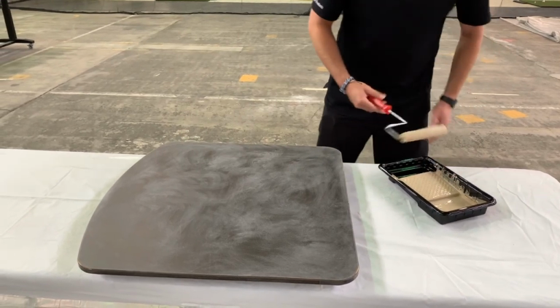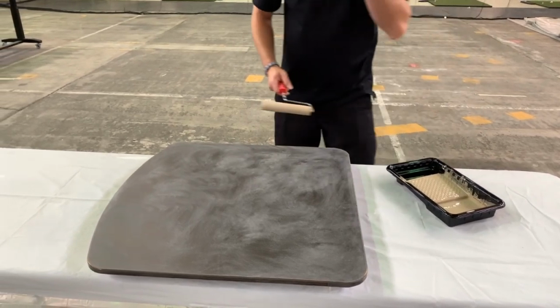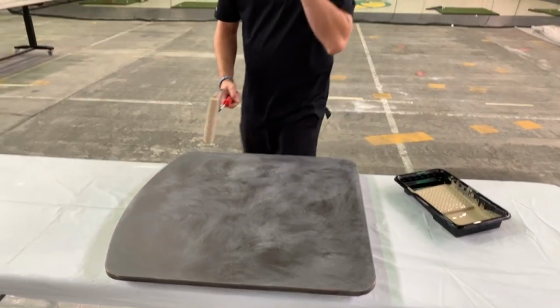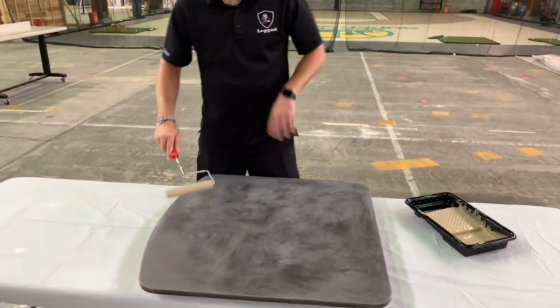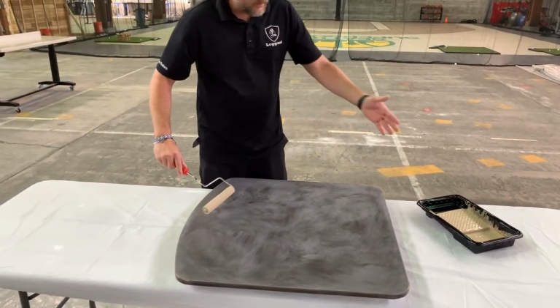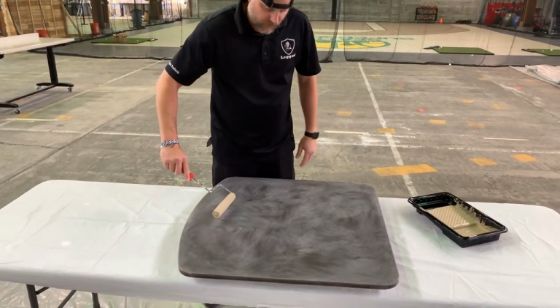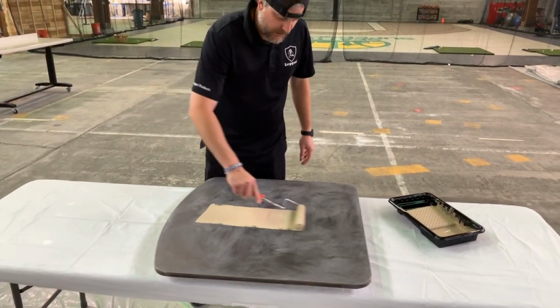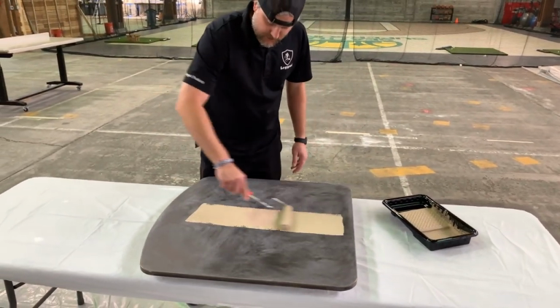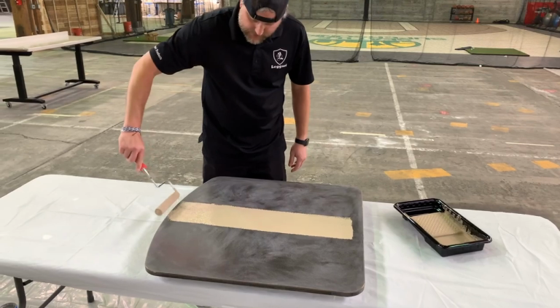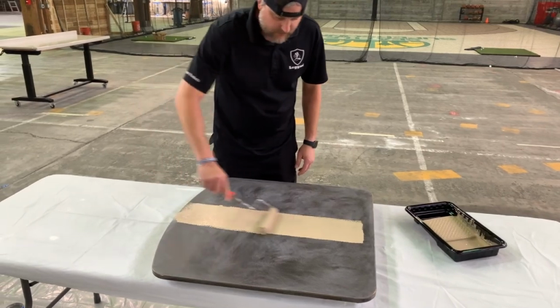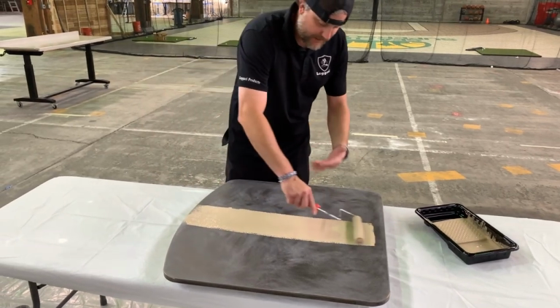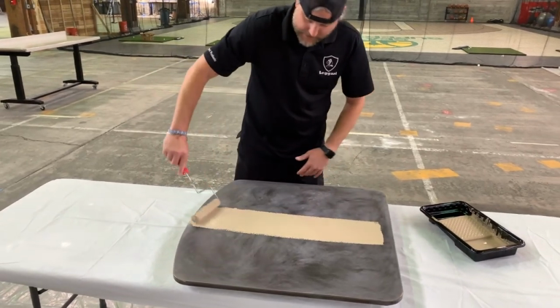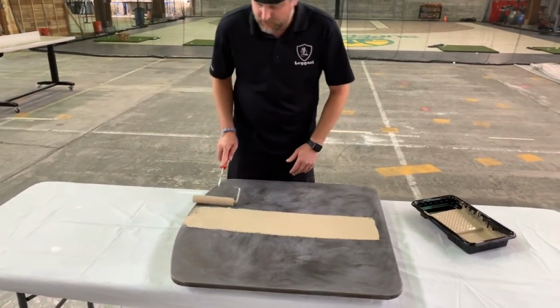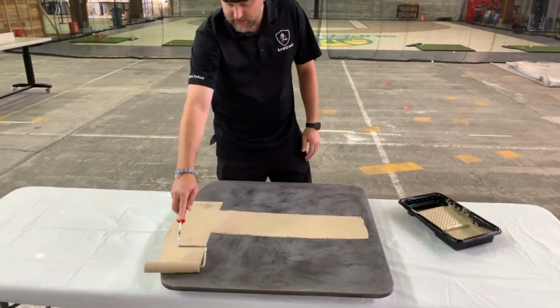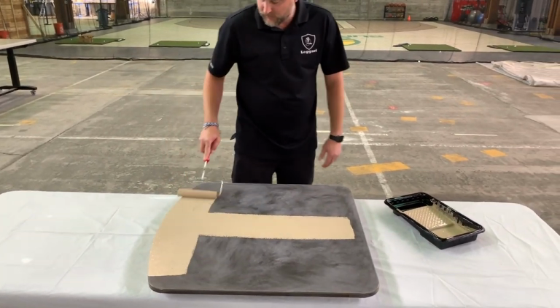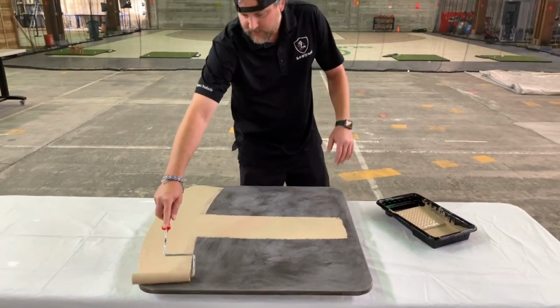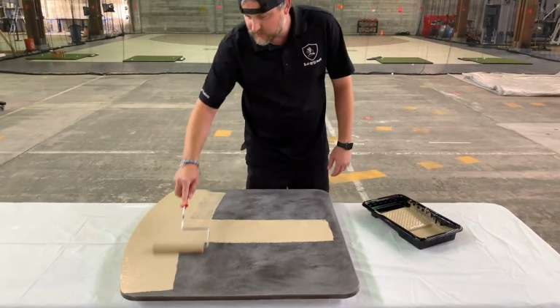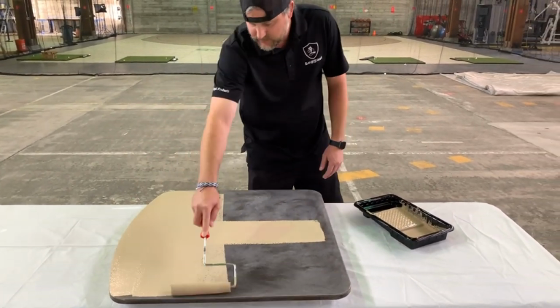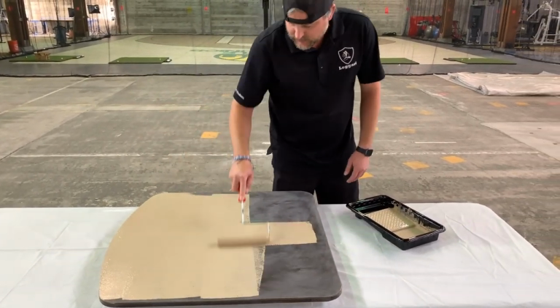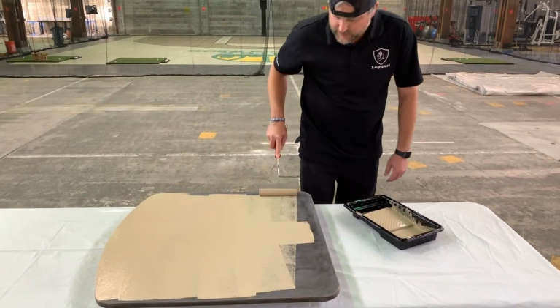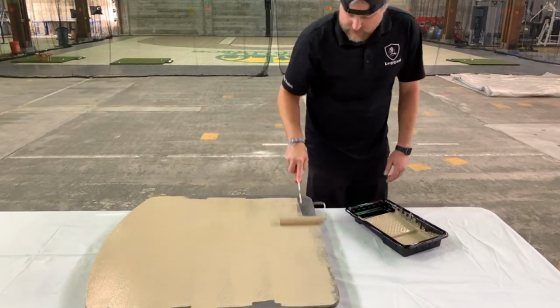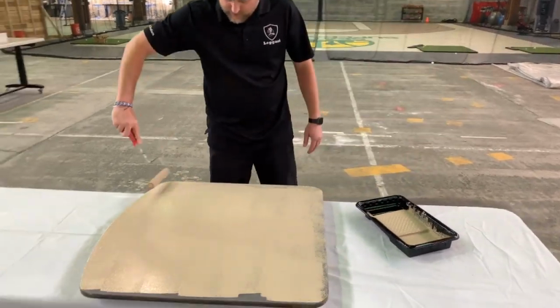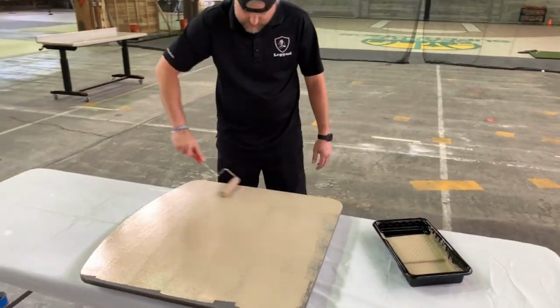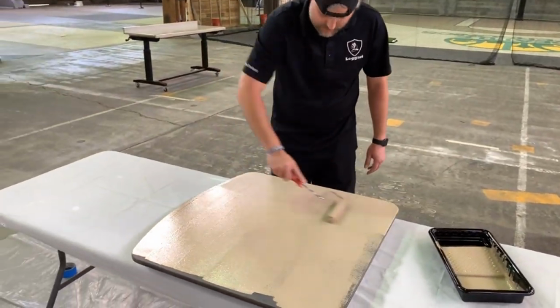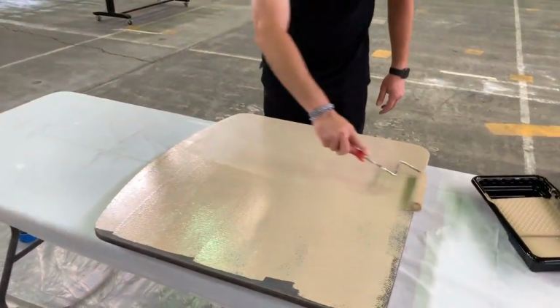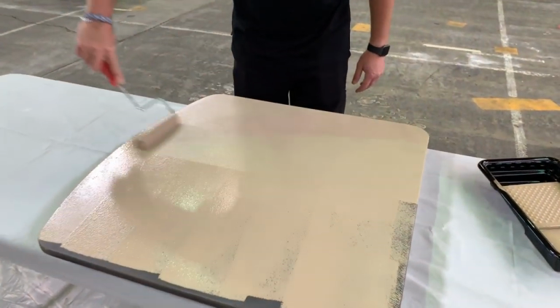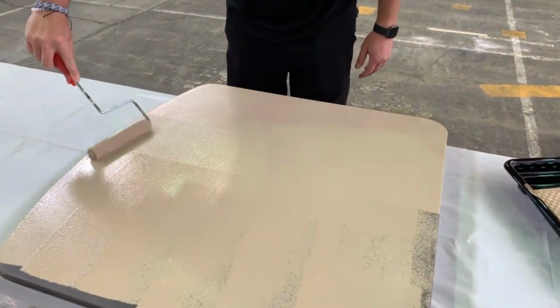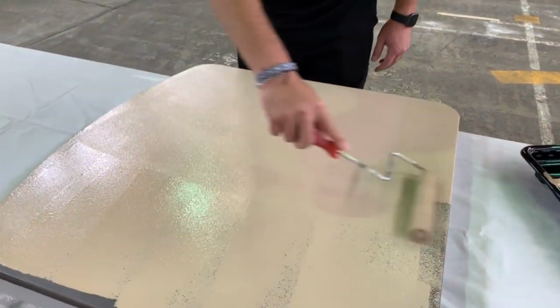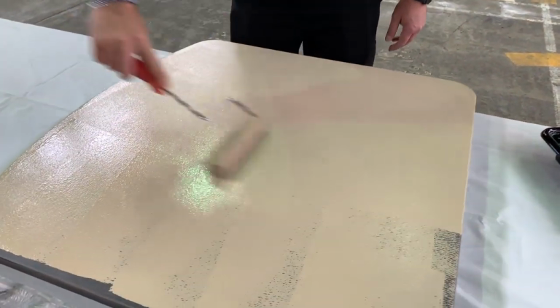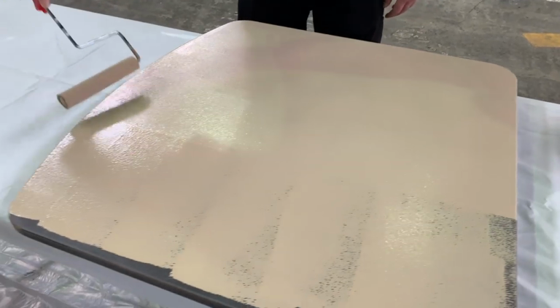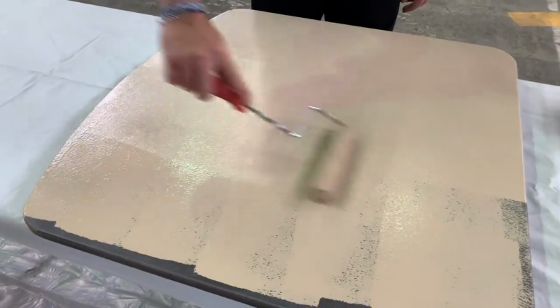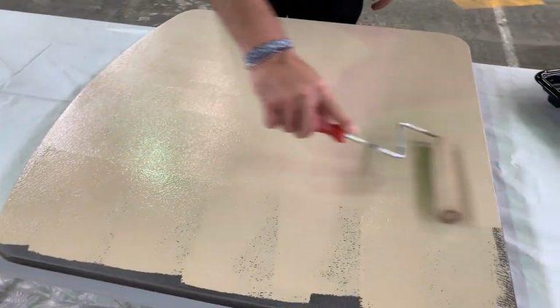Got the primer ready. We're using a roller tray — it just makes it a lot easier. You can dump it out in beads and then roll it. We're just going to roll this out thin until it's all covered.